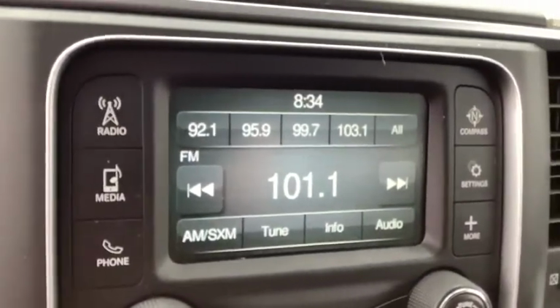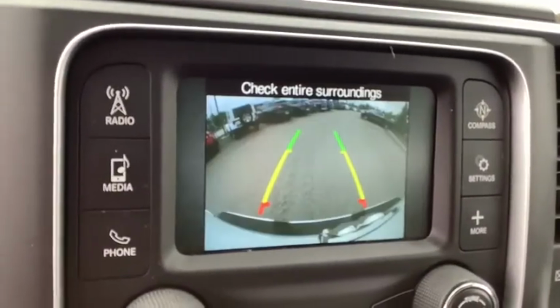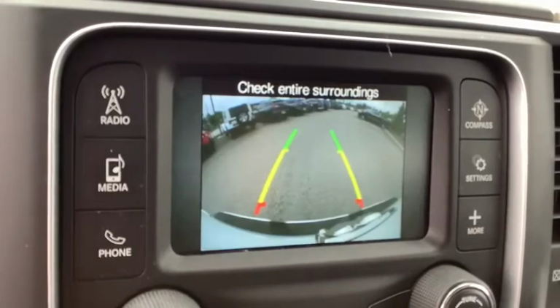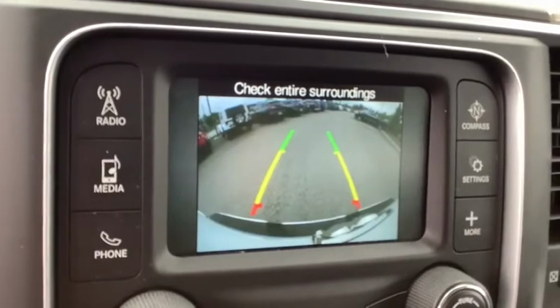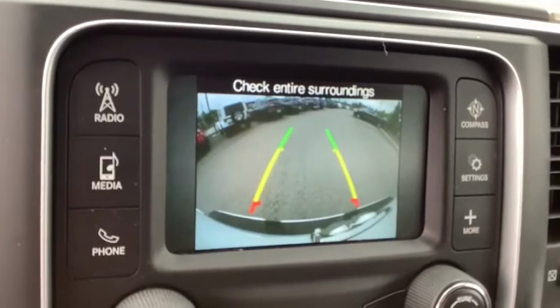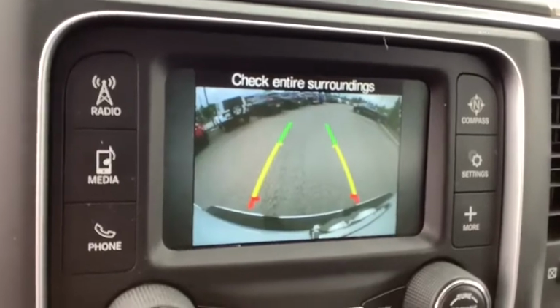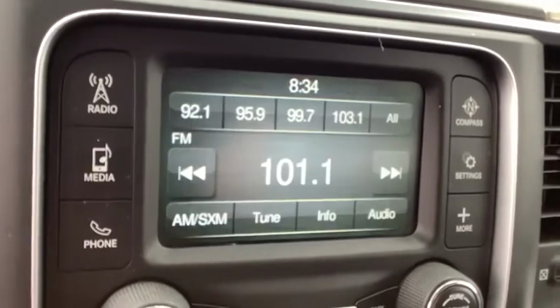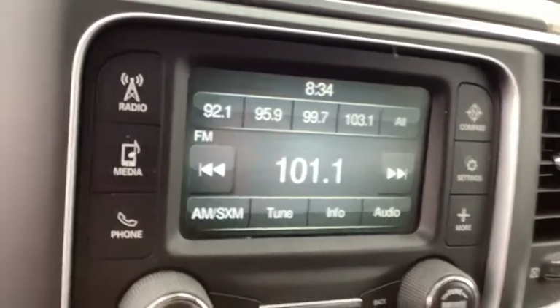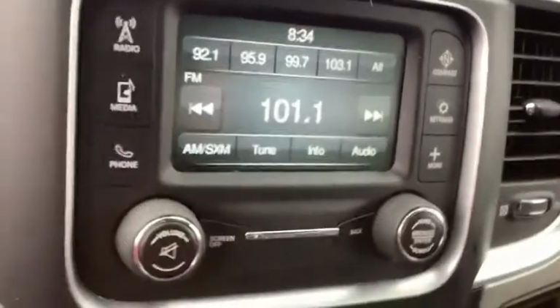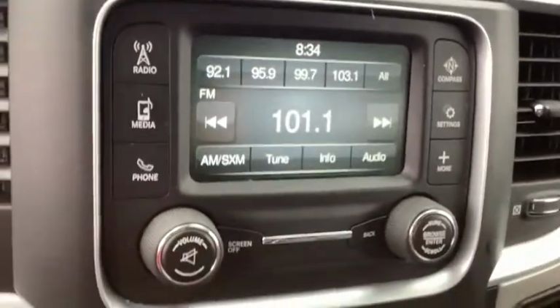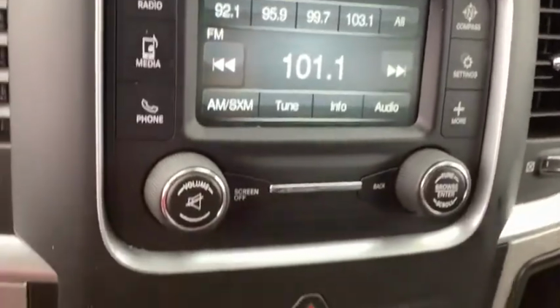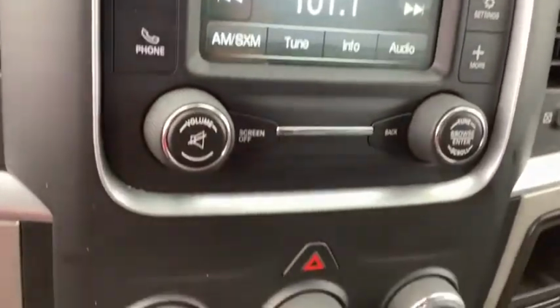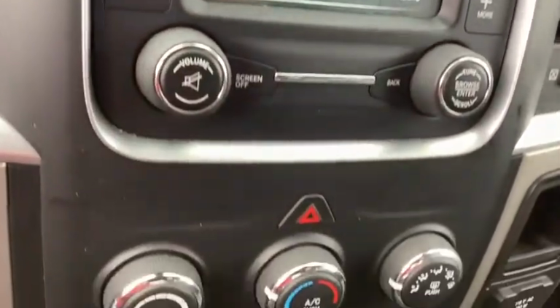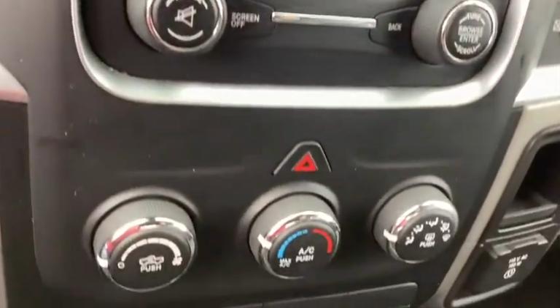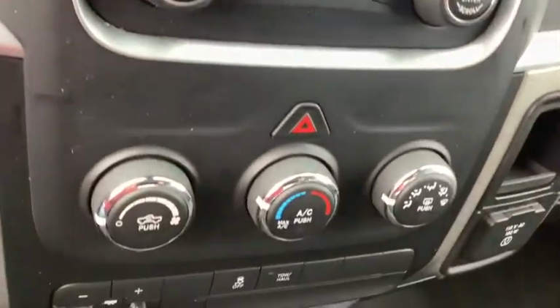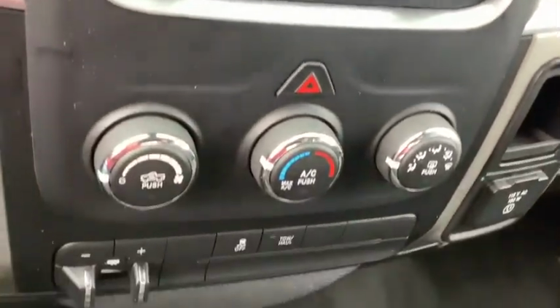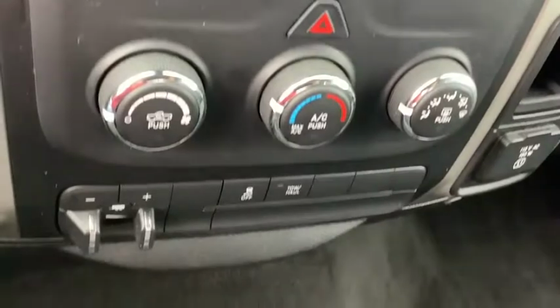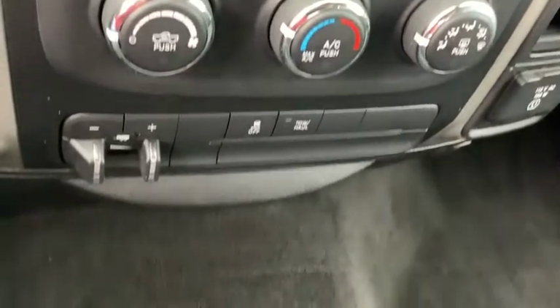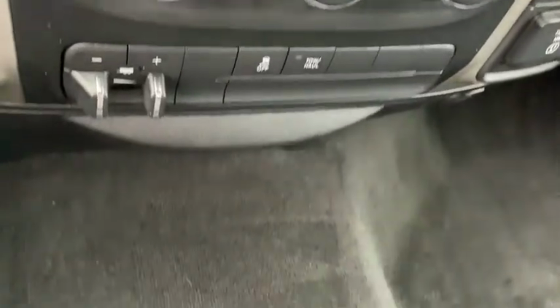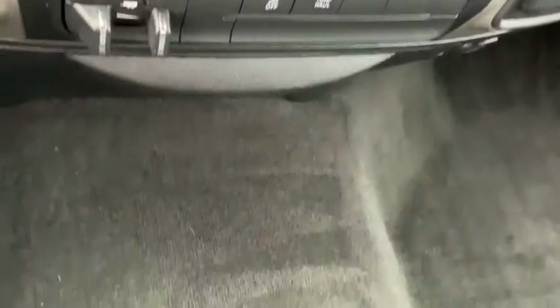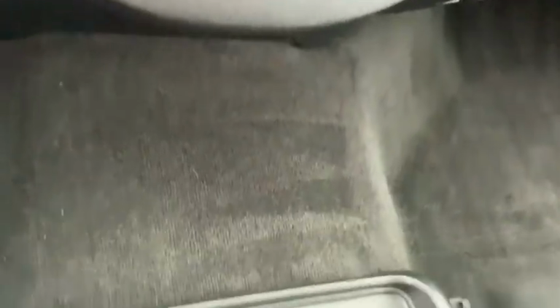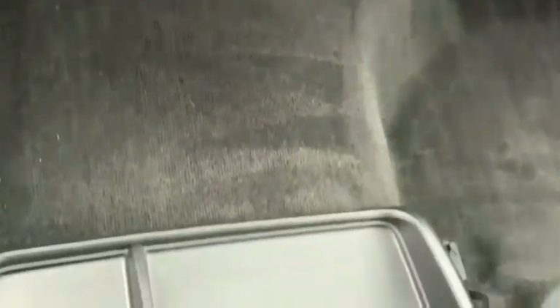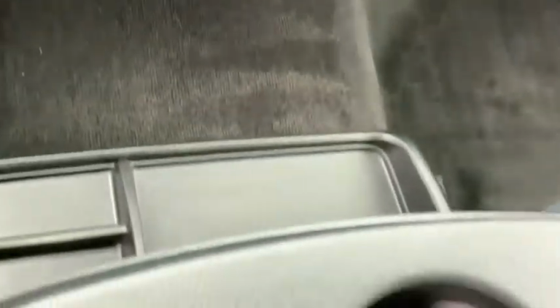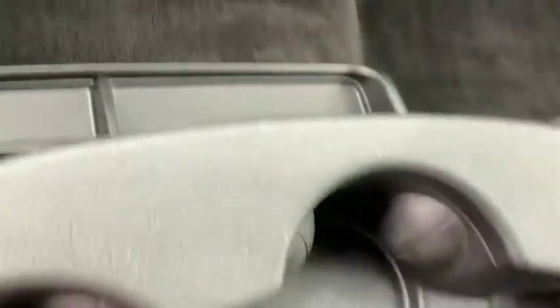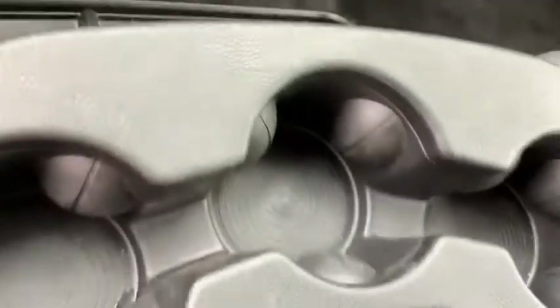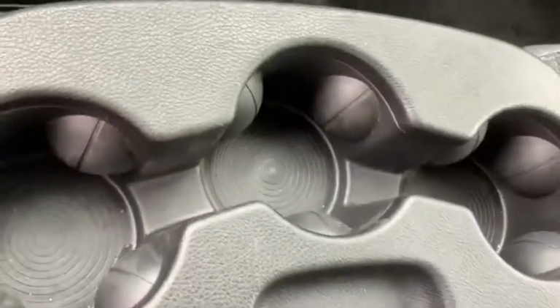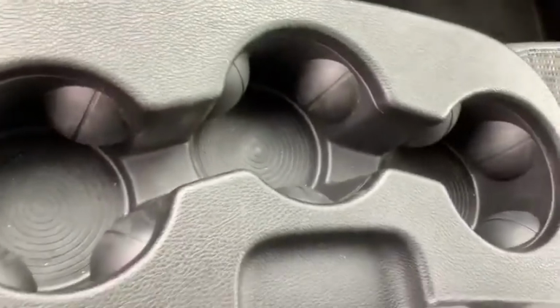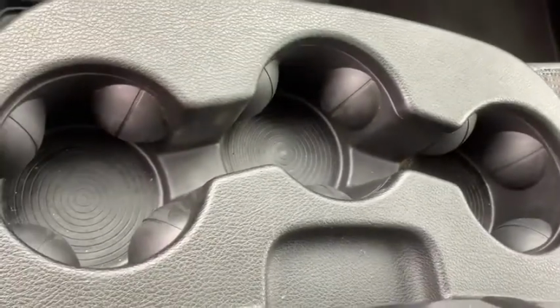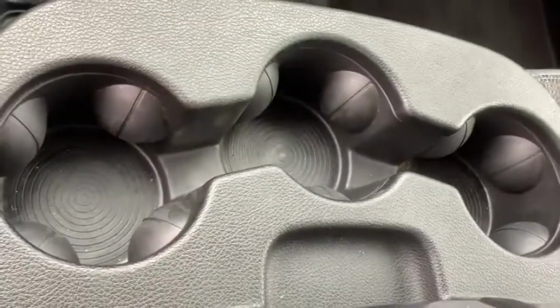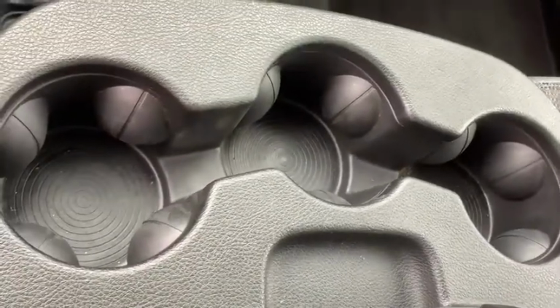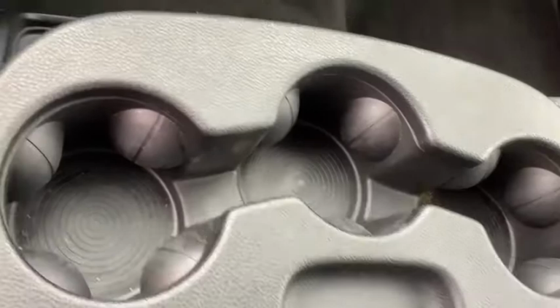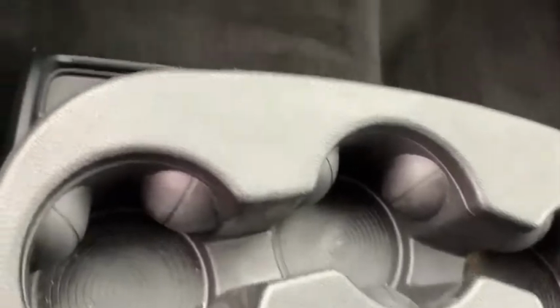Front license plate bracket, tinted glass, power sliding rear window, engine block heater, four-piece floor mat set. This isn't just a vehicle, it's an experience, so stop in for a test drive today.